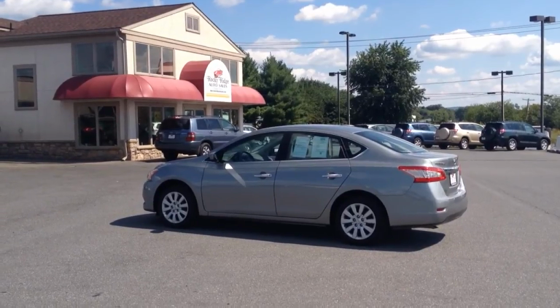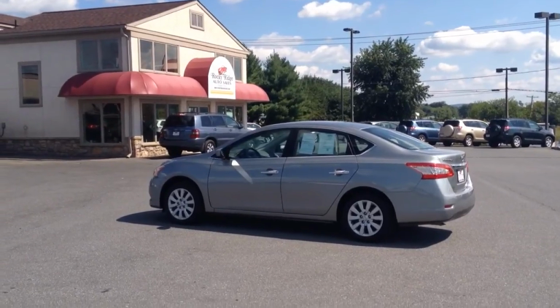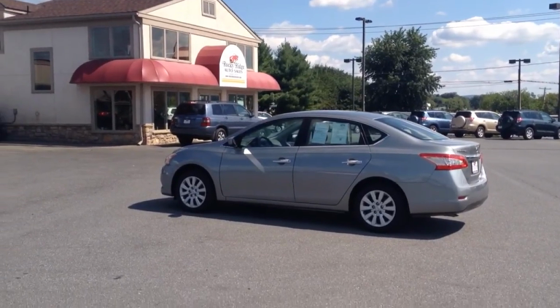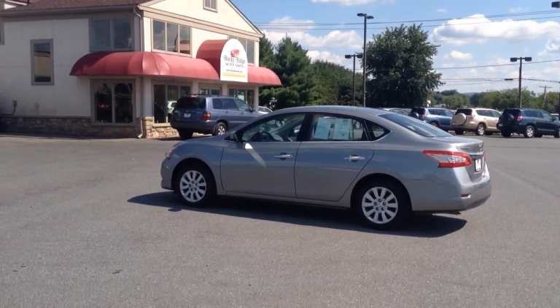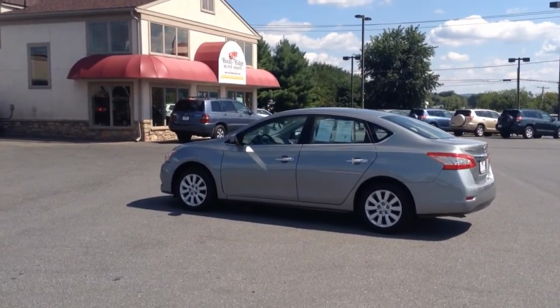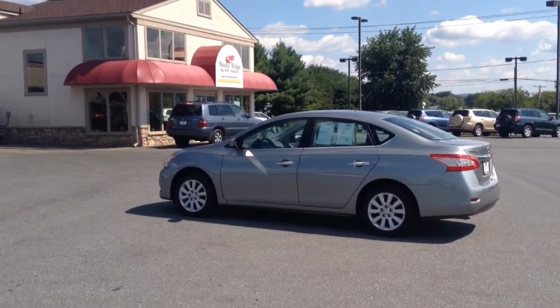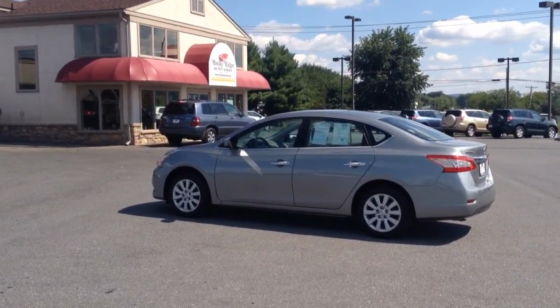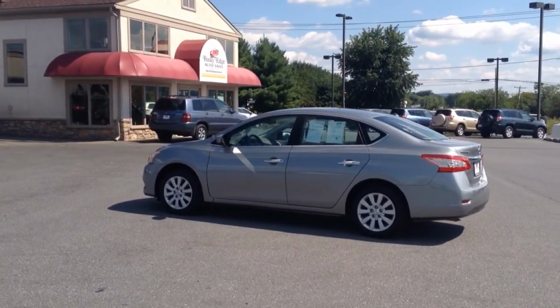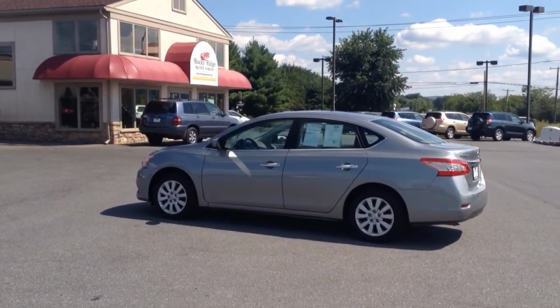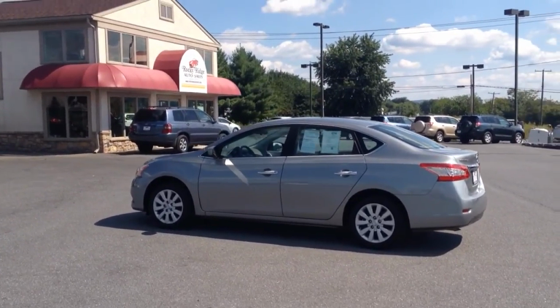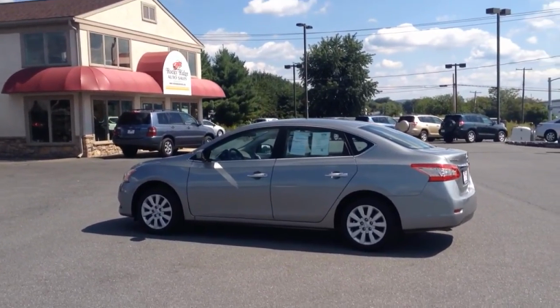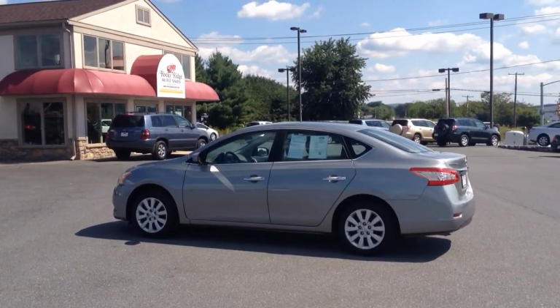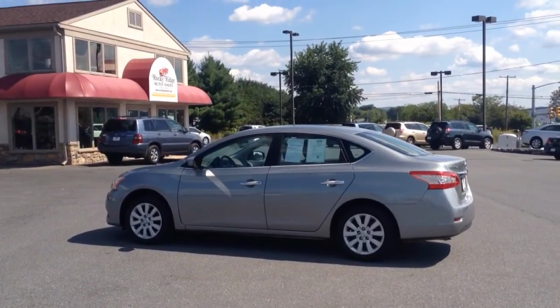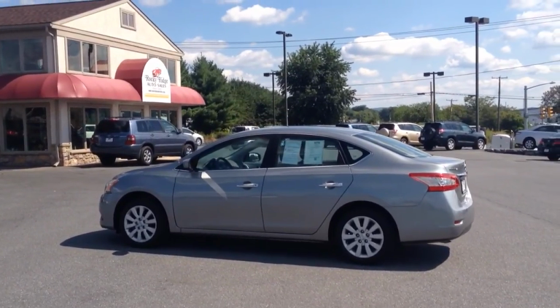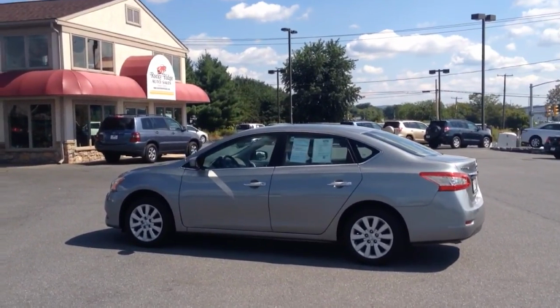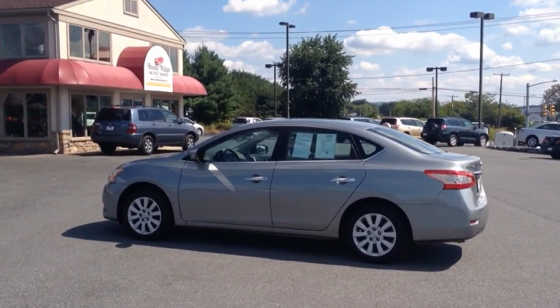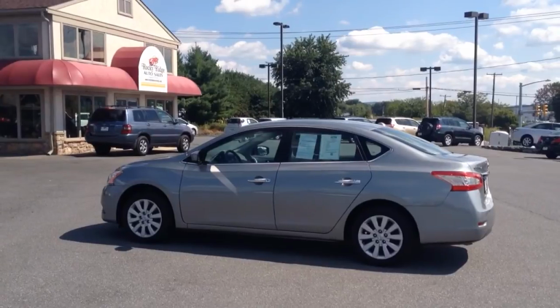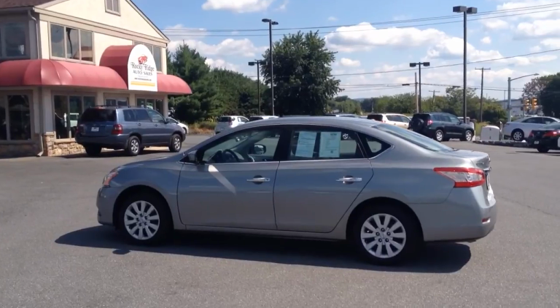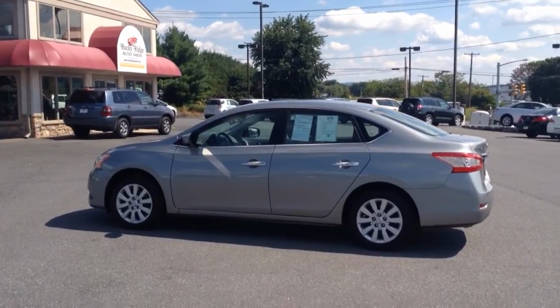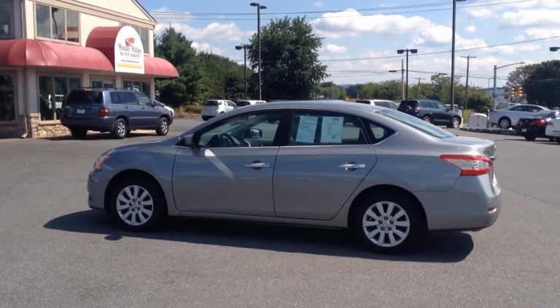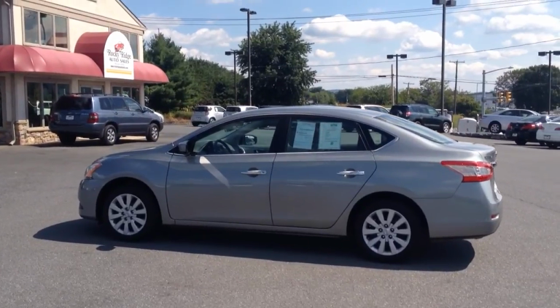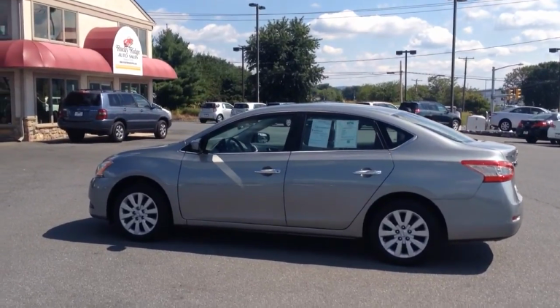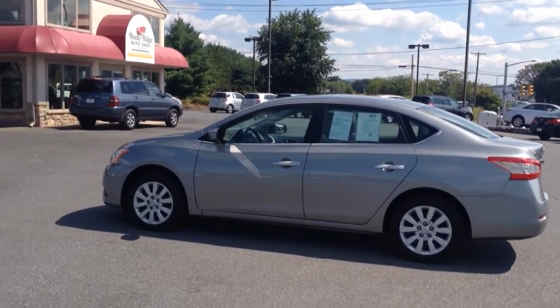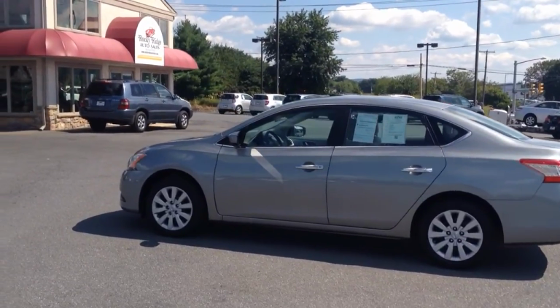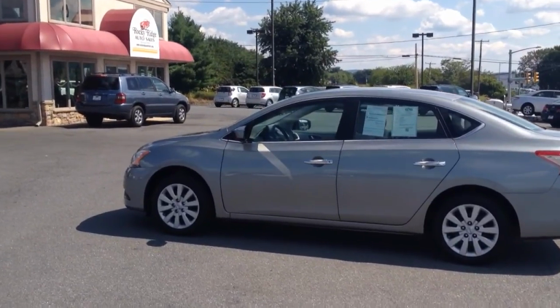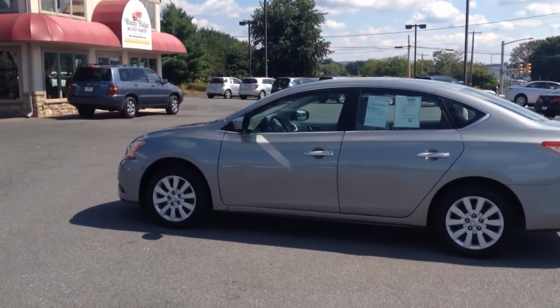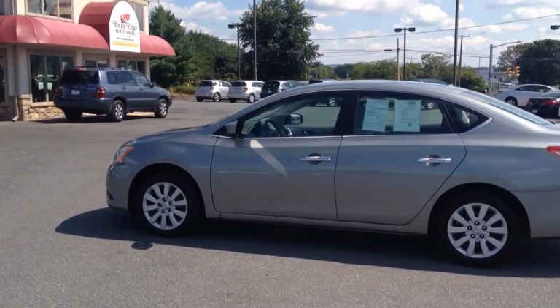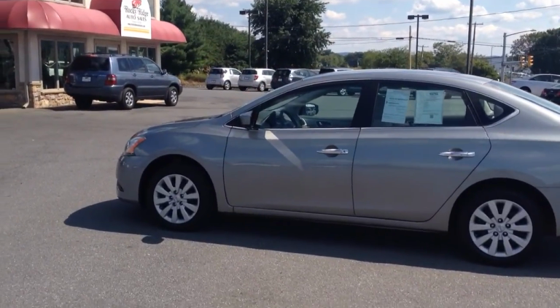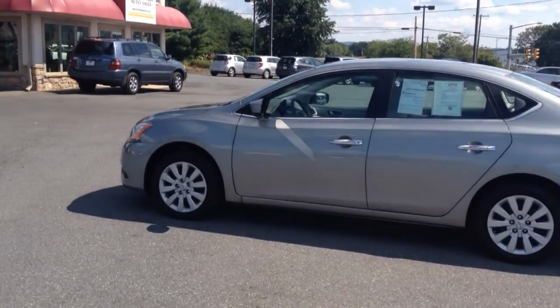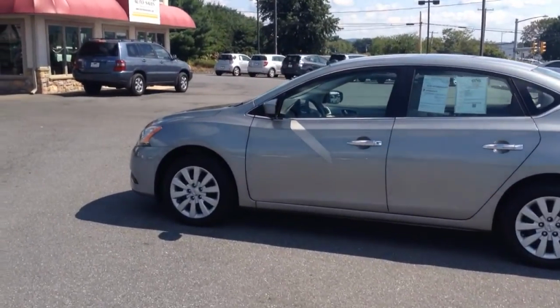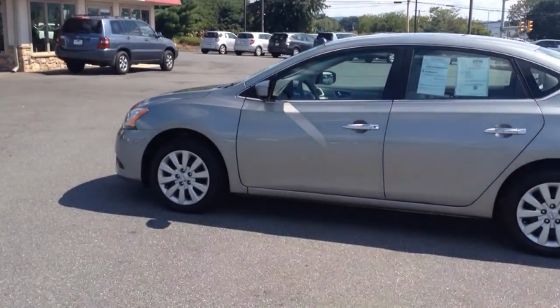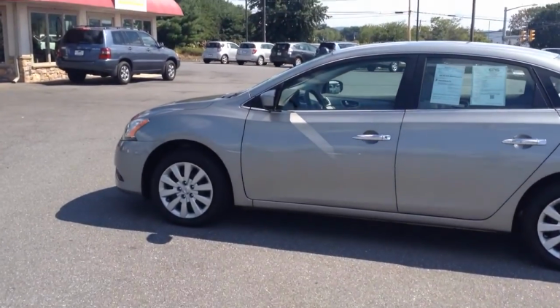Hello and welcome to Rocky Ridge Auto Sales here in Ephrata, Pennsylvania. We've been here selling quality used cars and trucks on low, no-hassle market-driven prices since 1979.